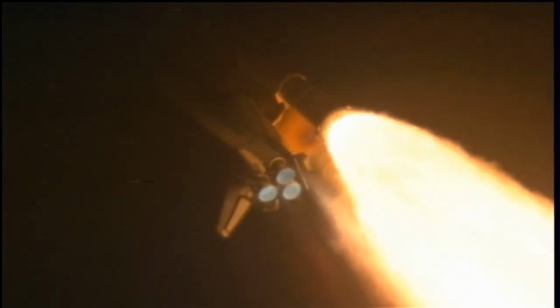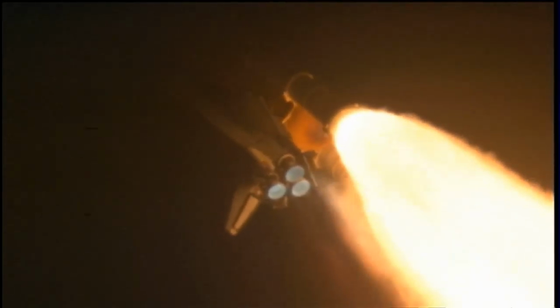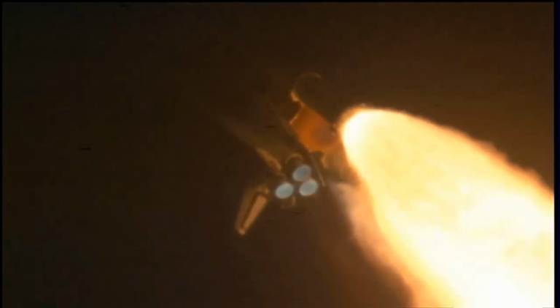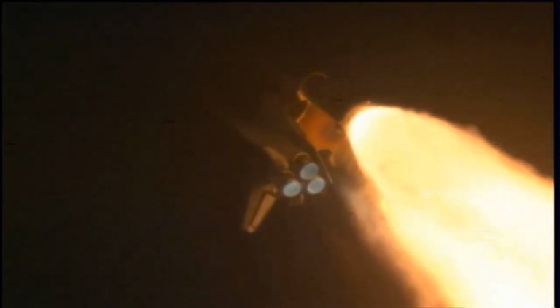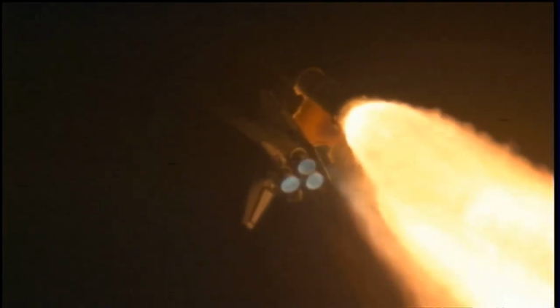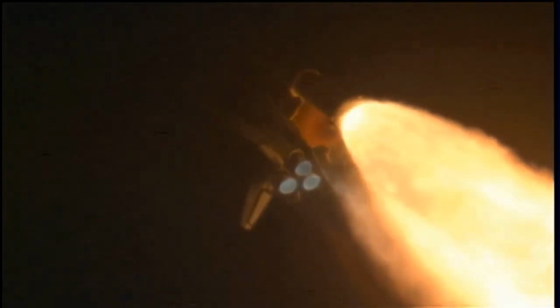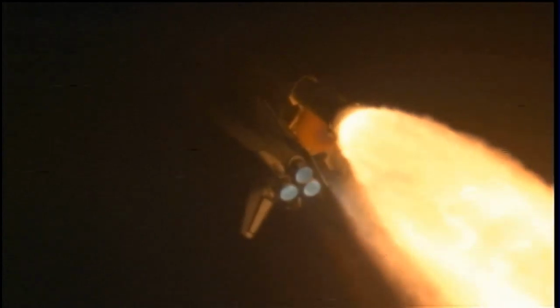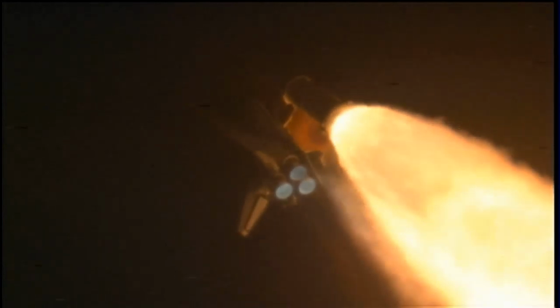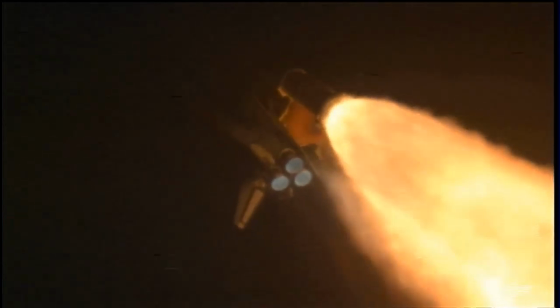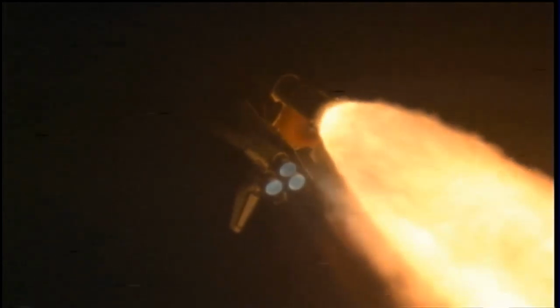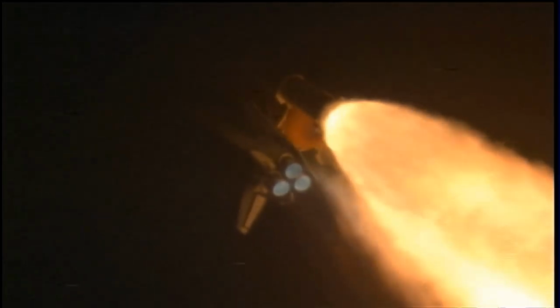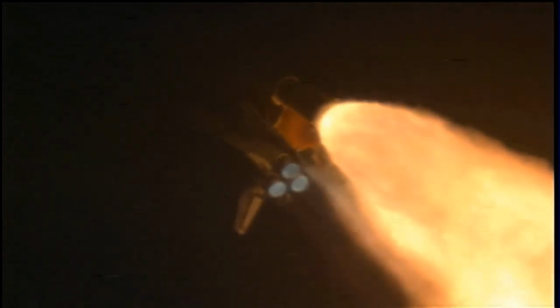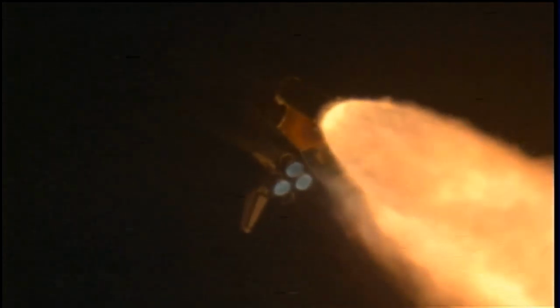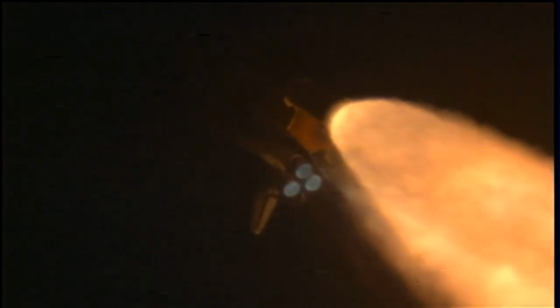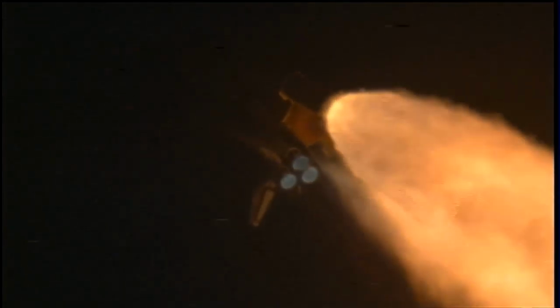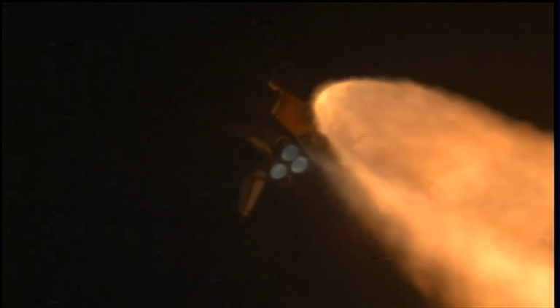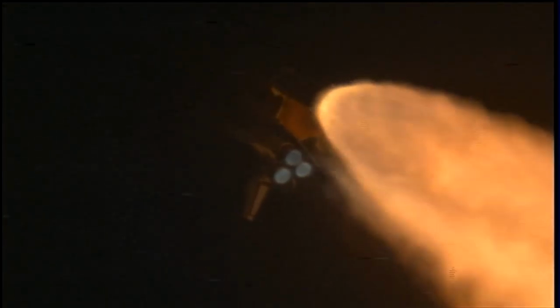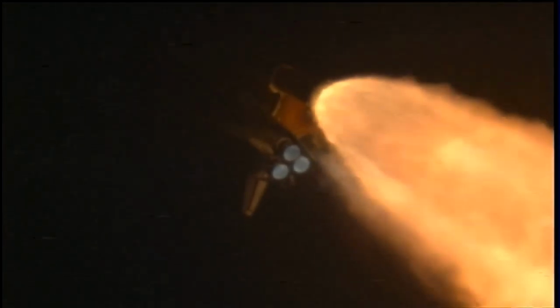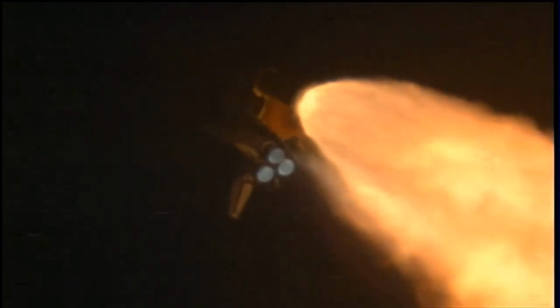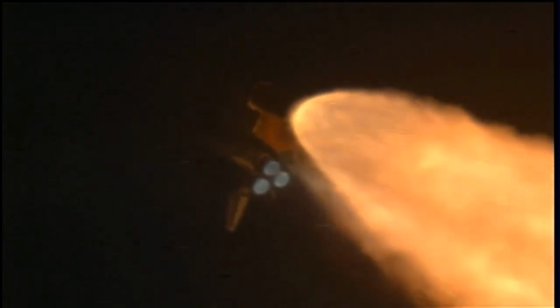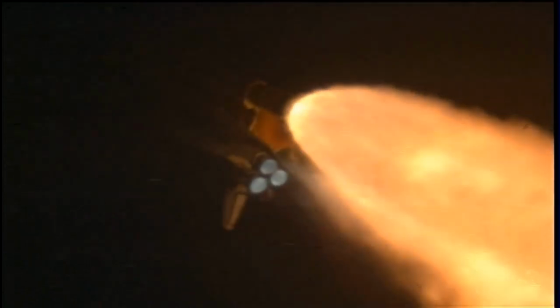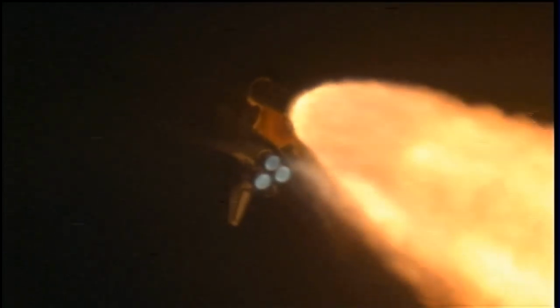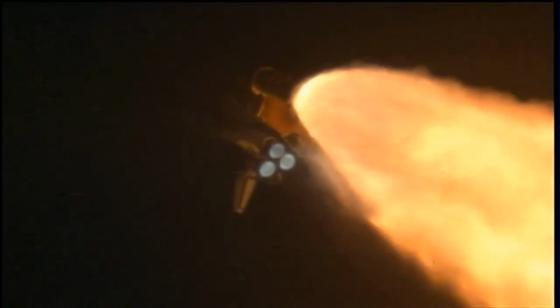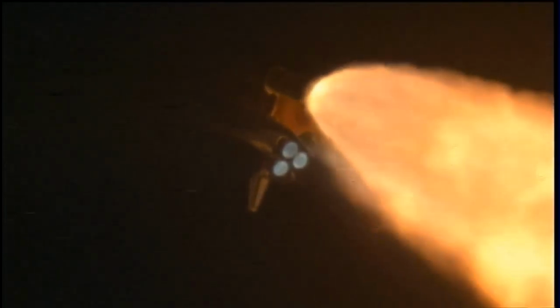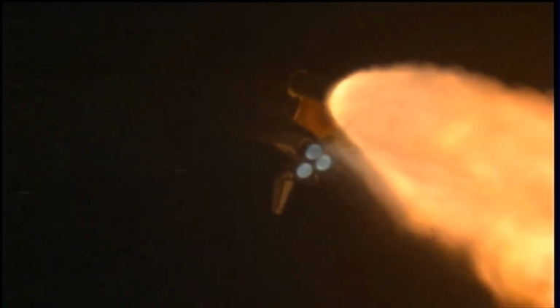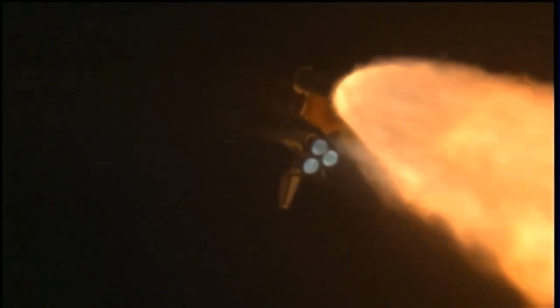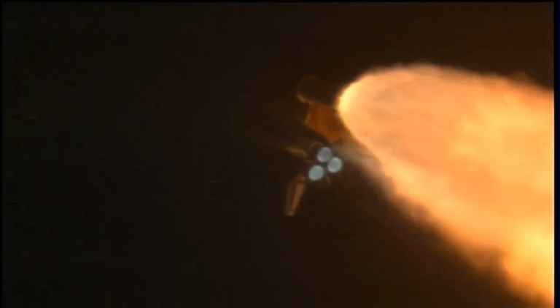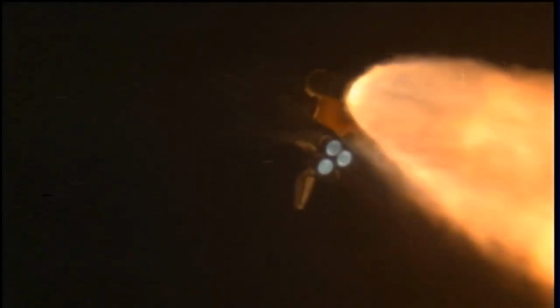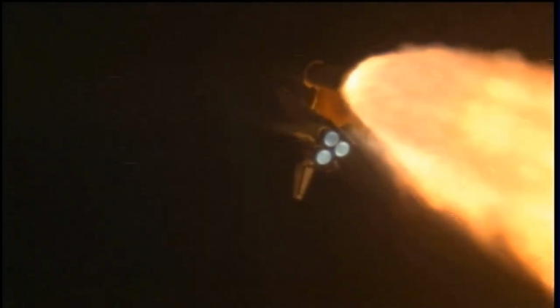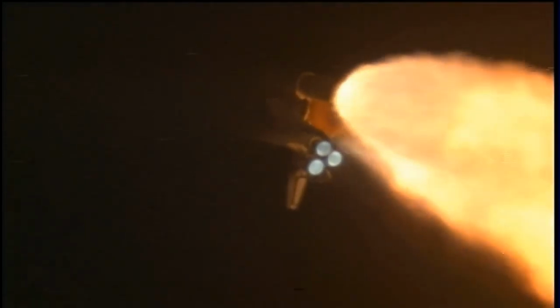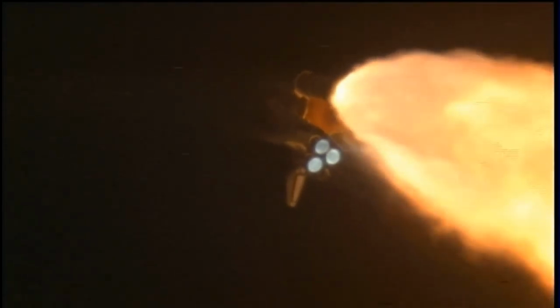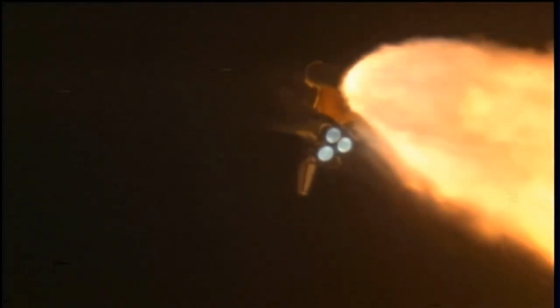The three main engines on board are throttling back up. Now 1 minute, 10 seconds into the flight. Endeavour flying at 1,800 miles per hour, 10 miles in altitude, 11.5 miles downrange.